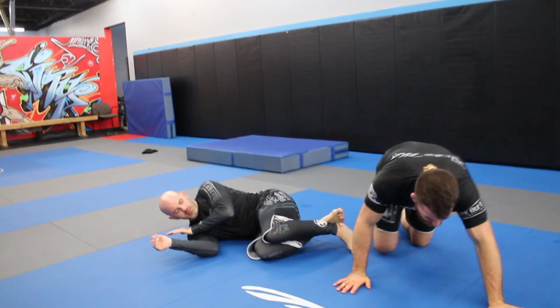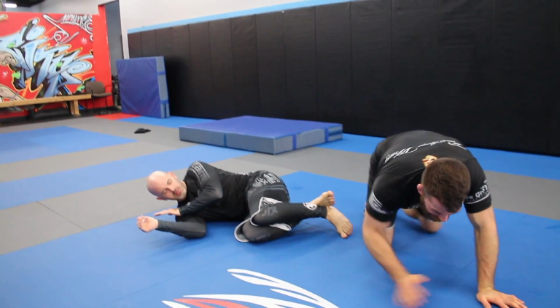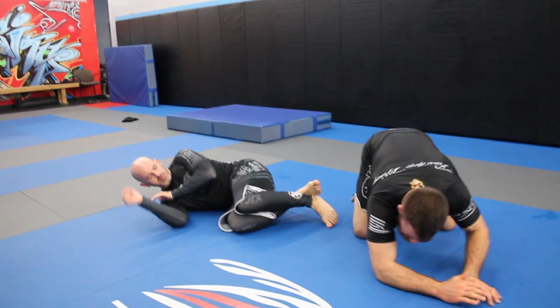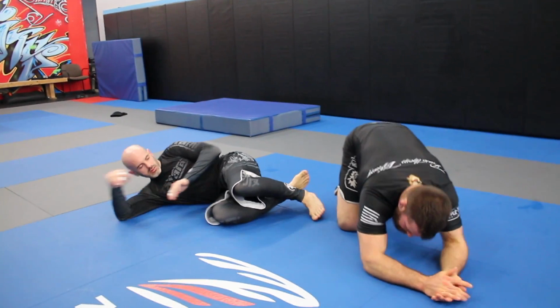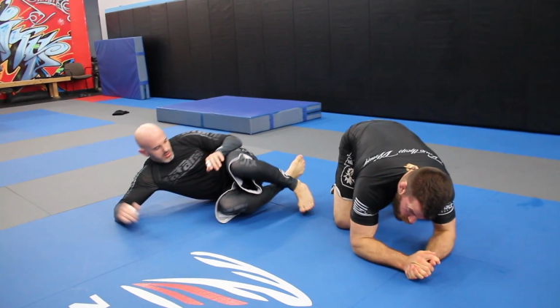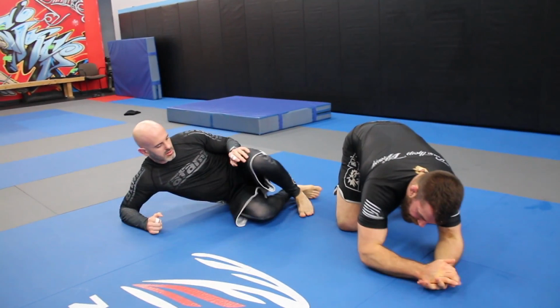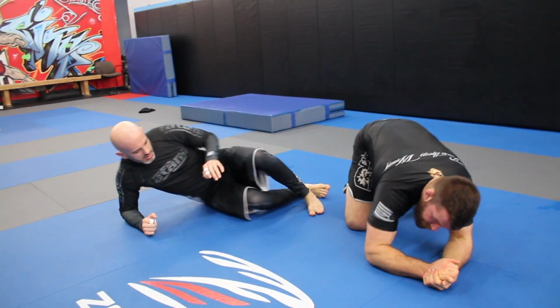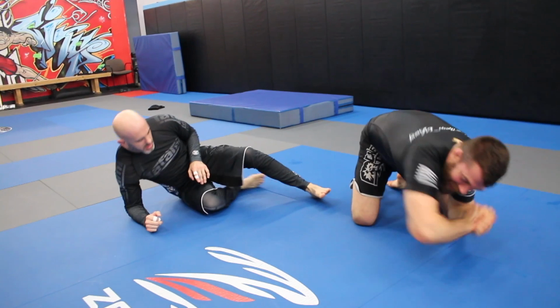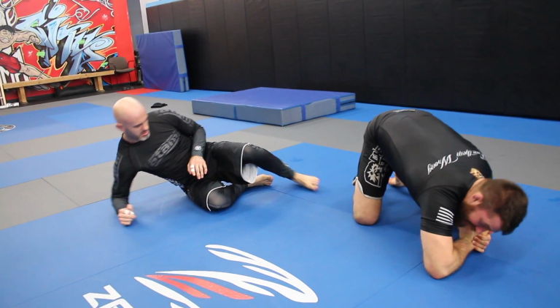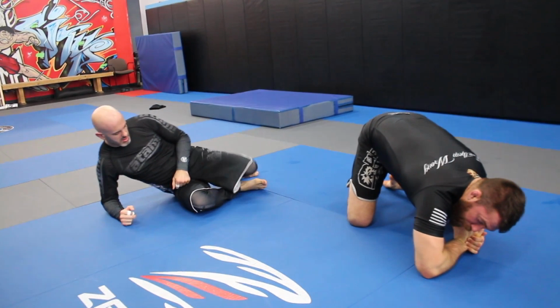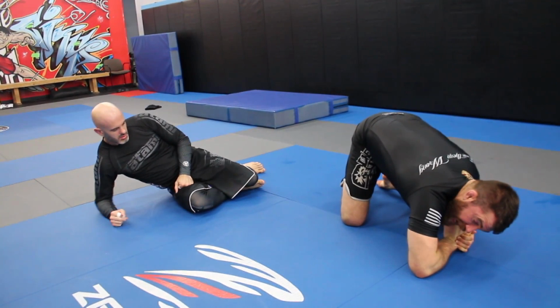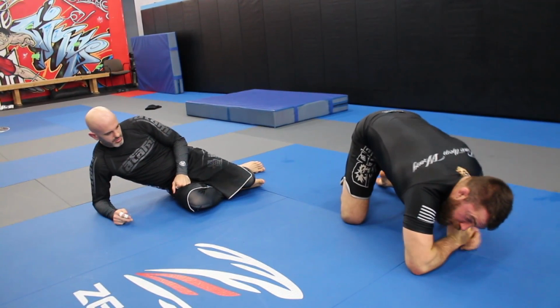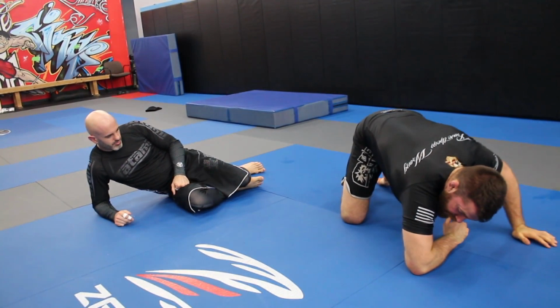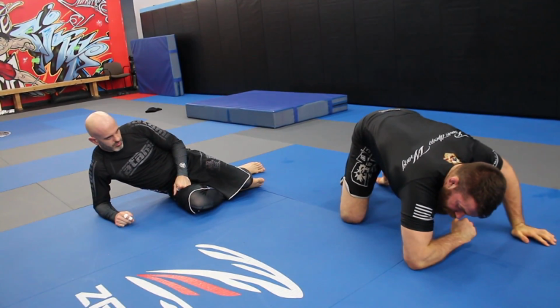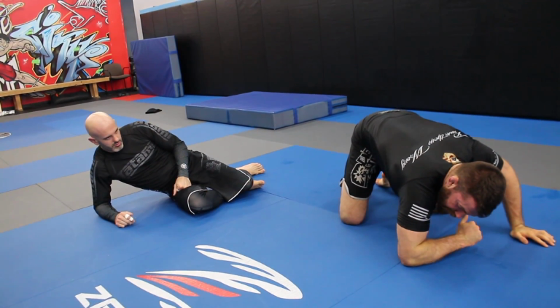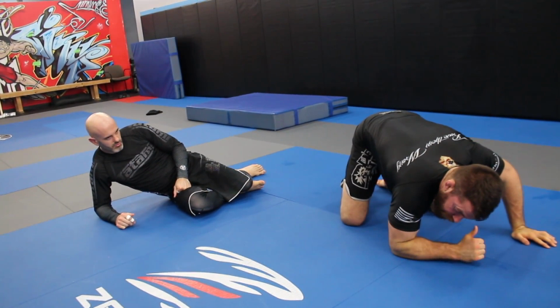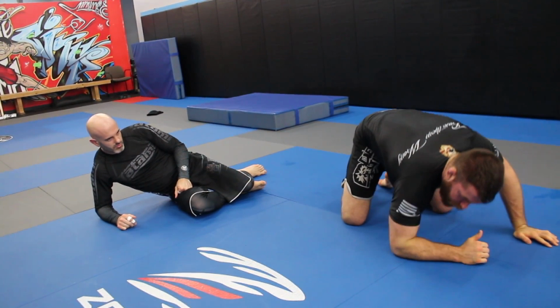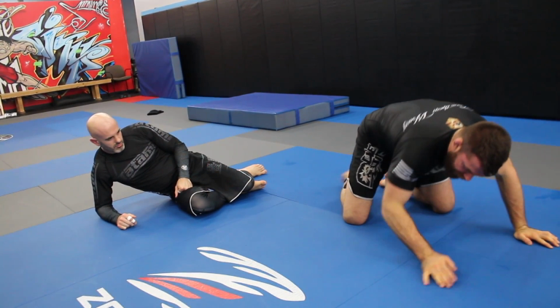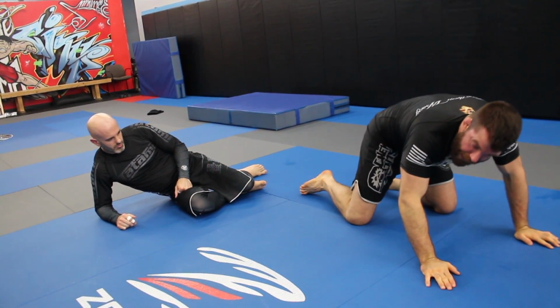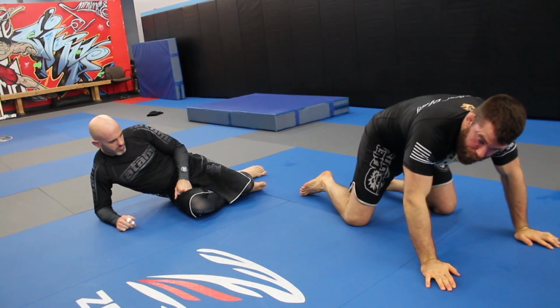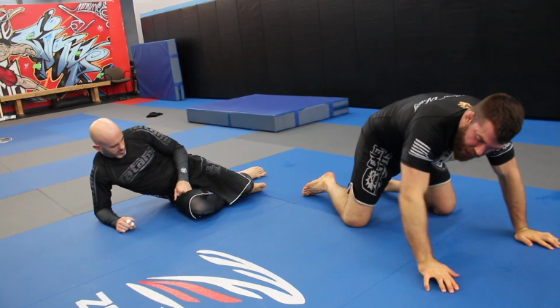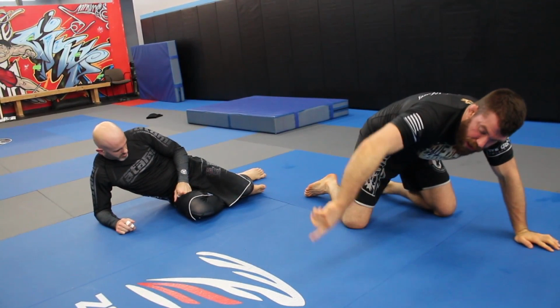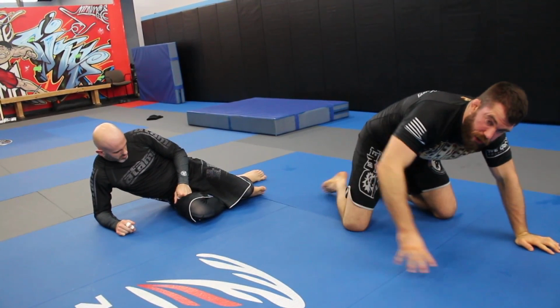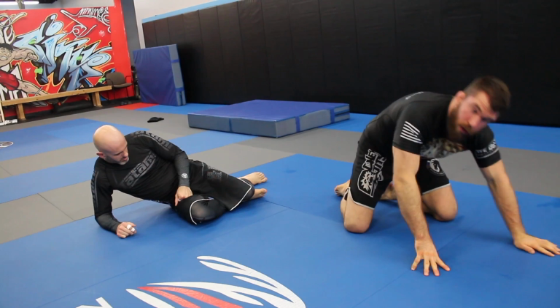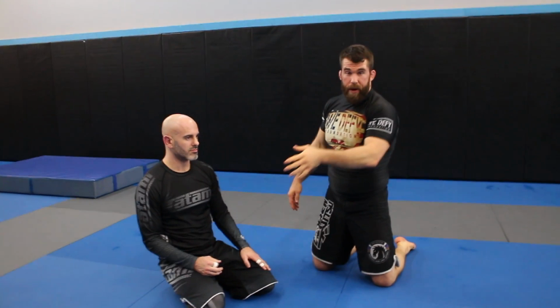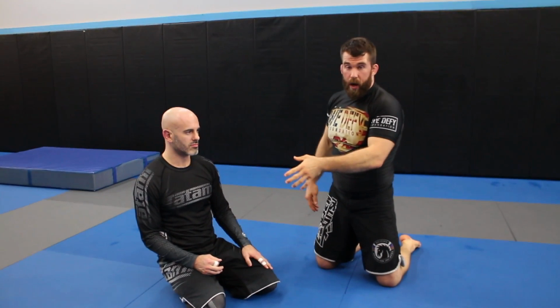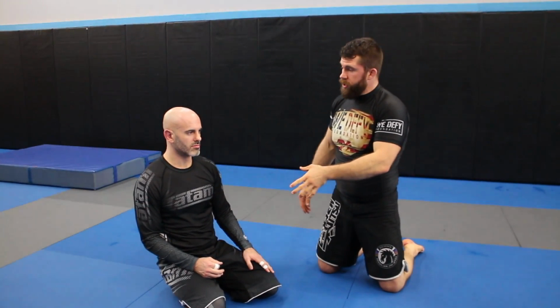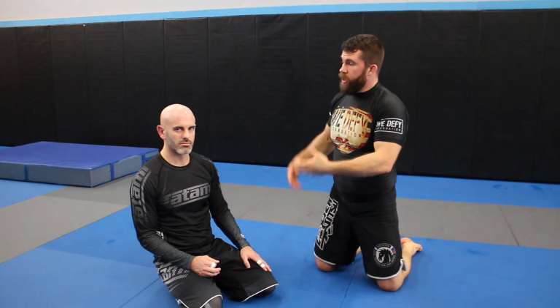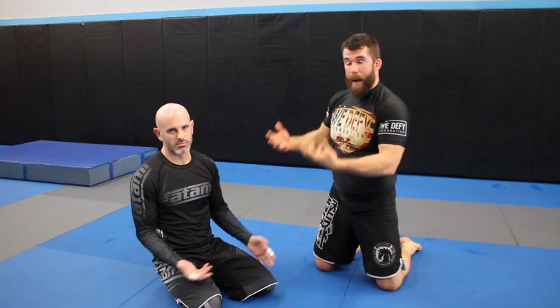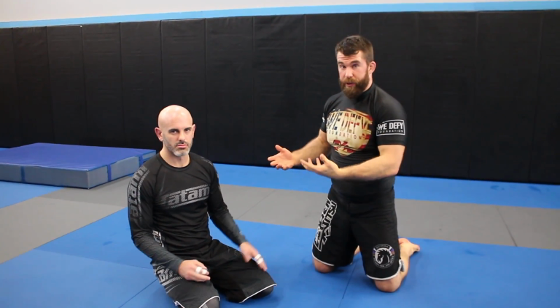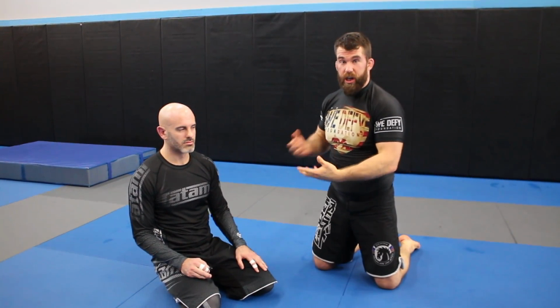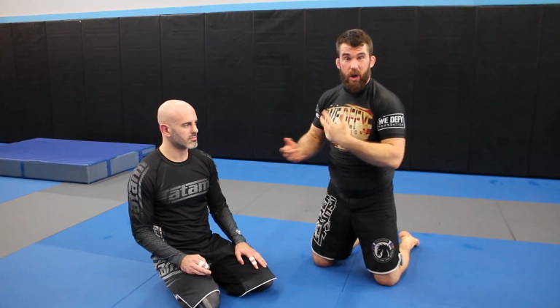That locking part is important. If you guys try this out, remember: don't just try to pull the leg in — get the elbow down. This way you can pull that leg and lock it in place, and then circle.